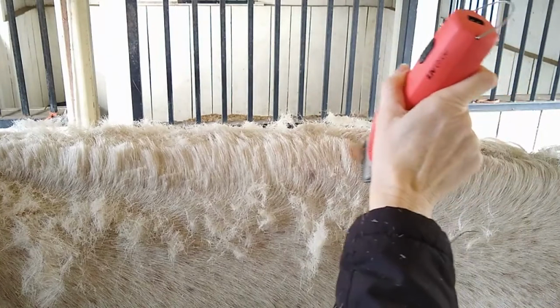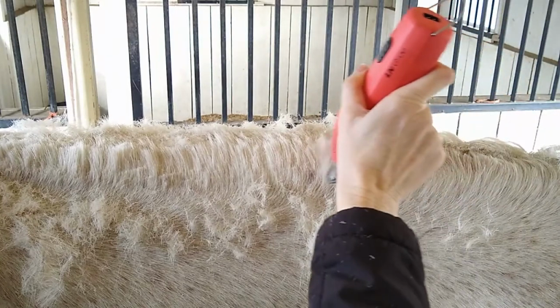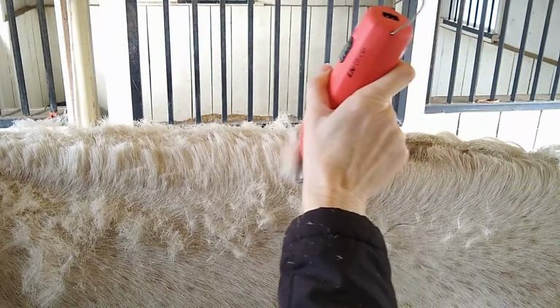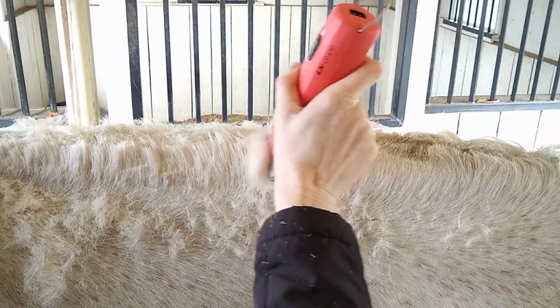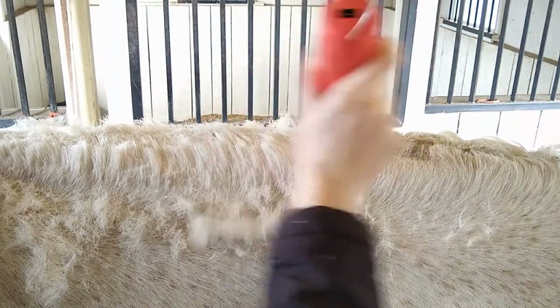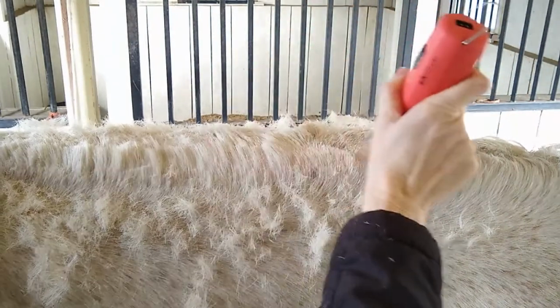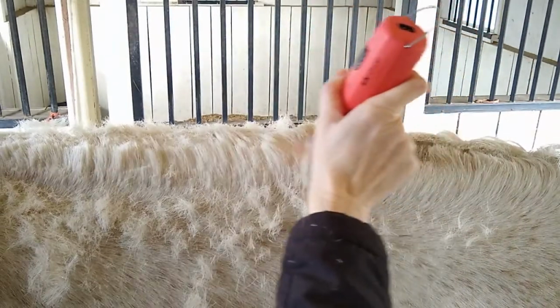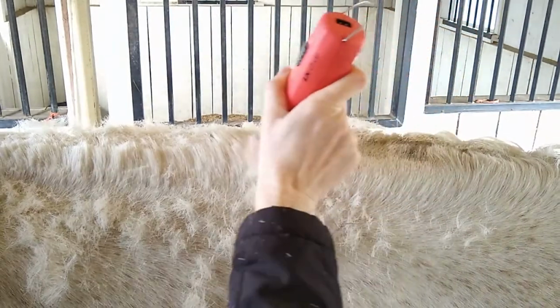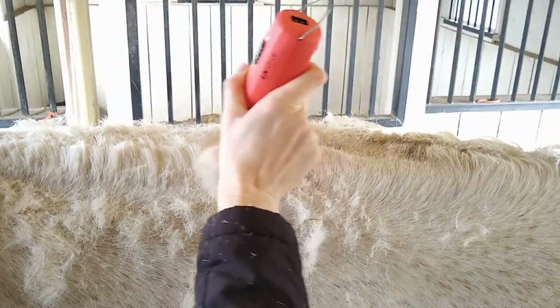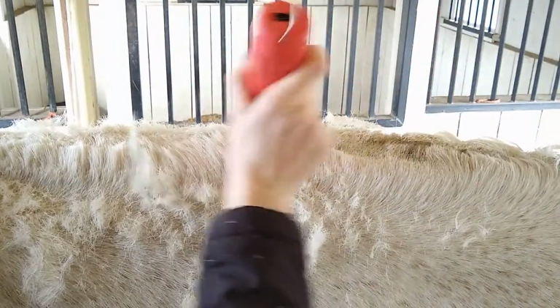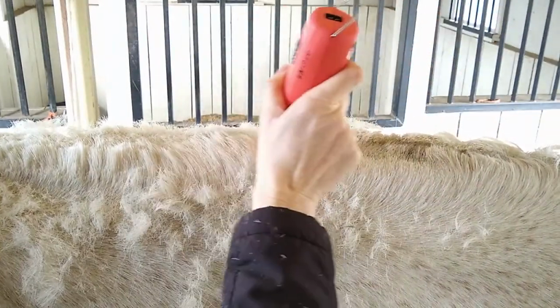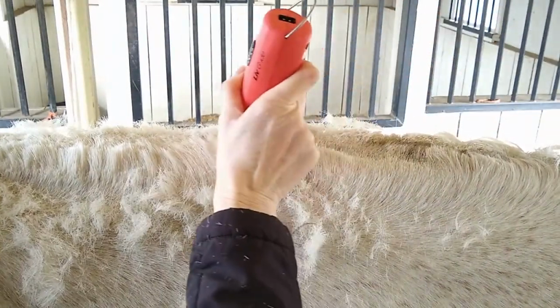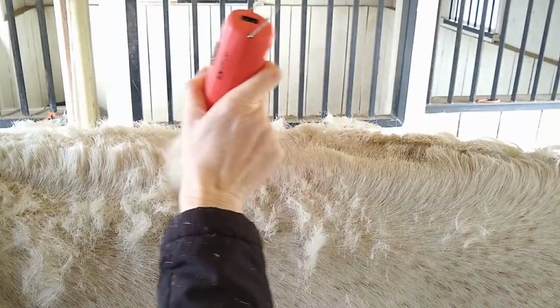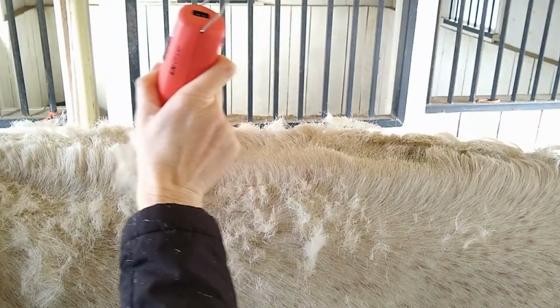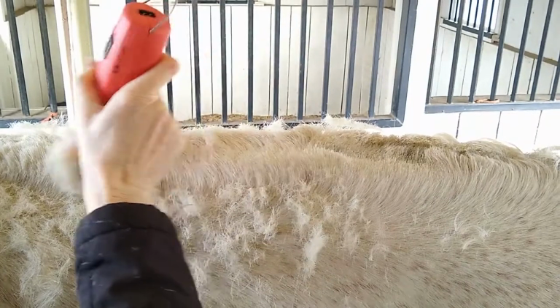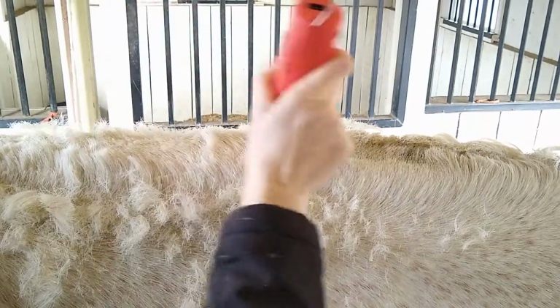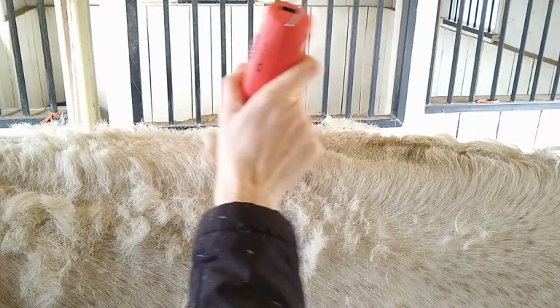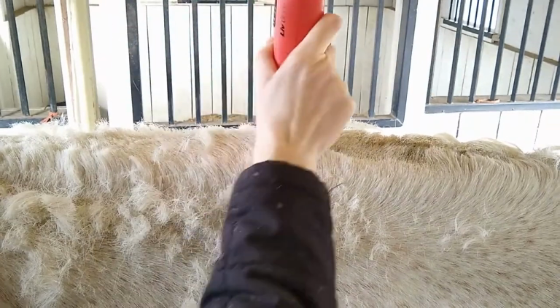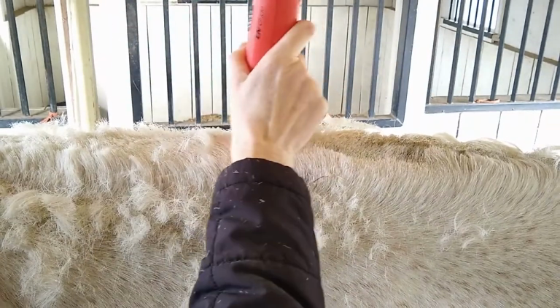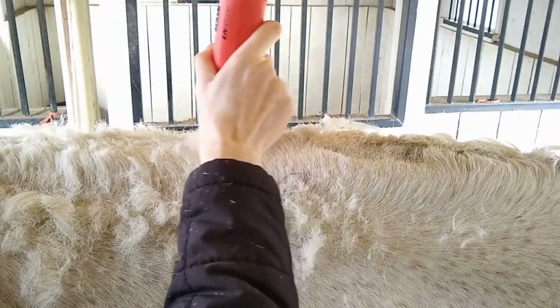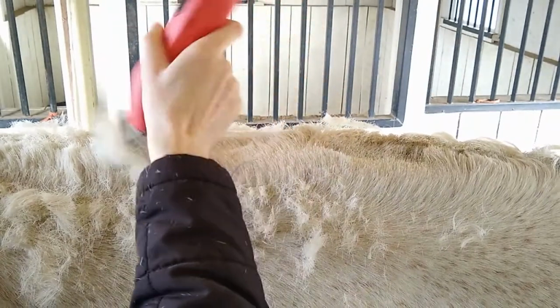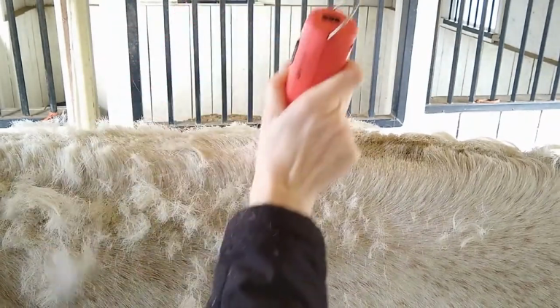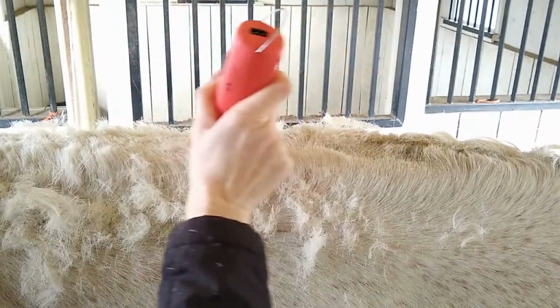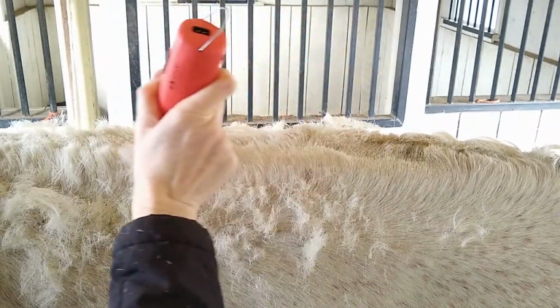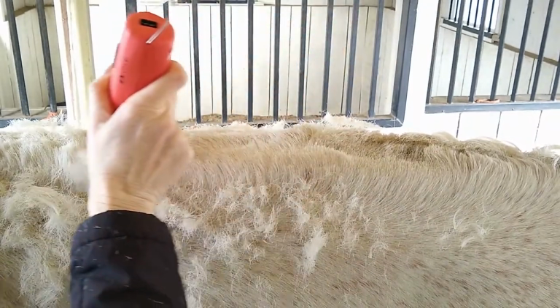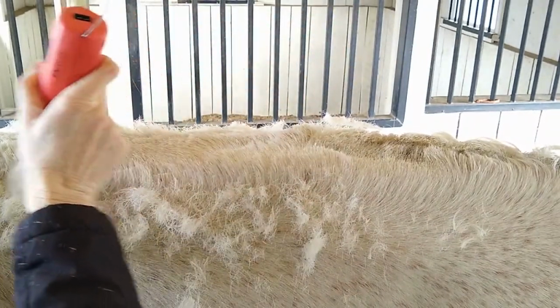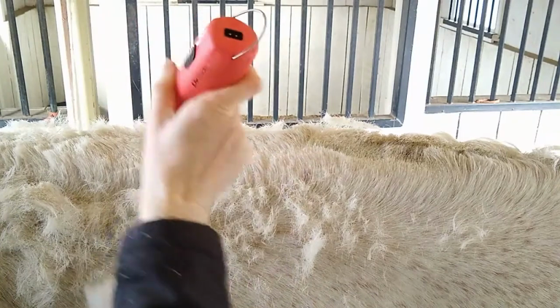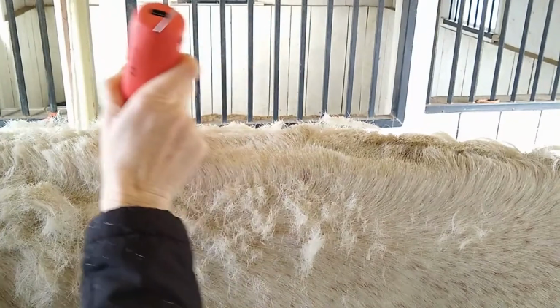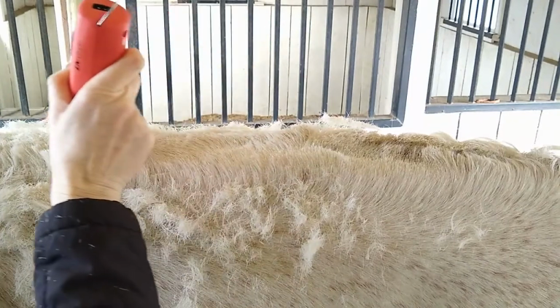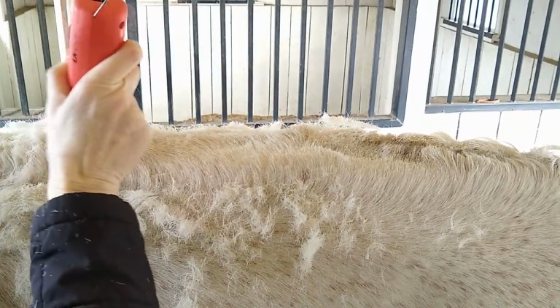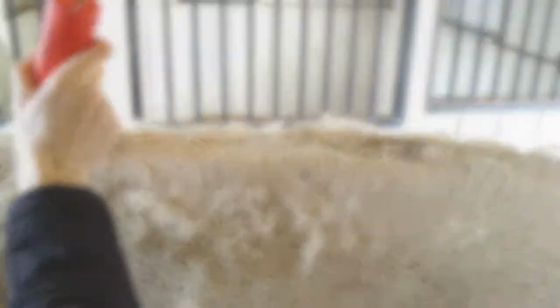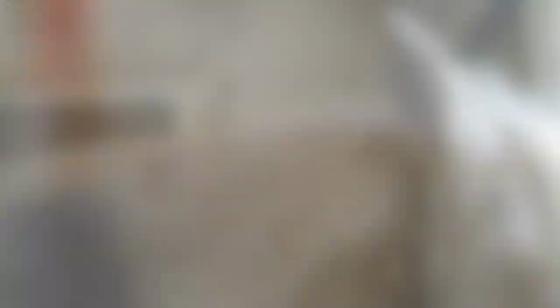I don't recommend clipping all the way down. This creates a stripe of exposed skin that can cause sunburn. Leaving a little bit of hair gives the horse some sun protection, and you can do some fine-tuning to the style.